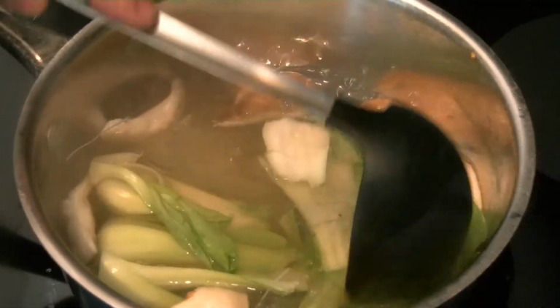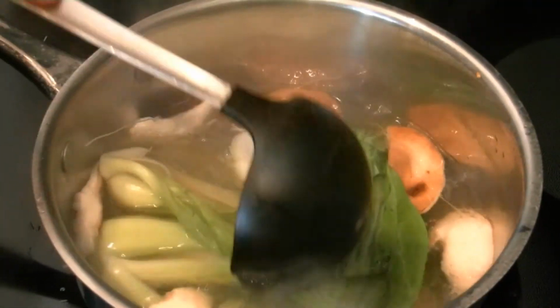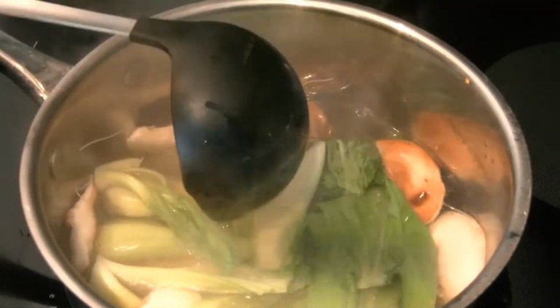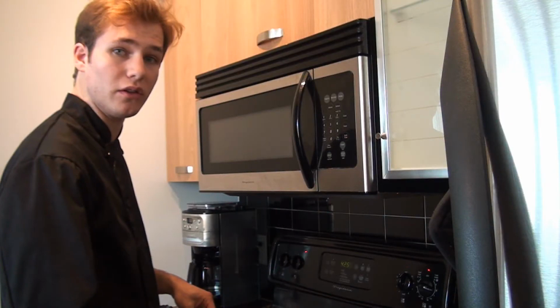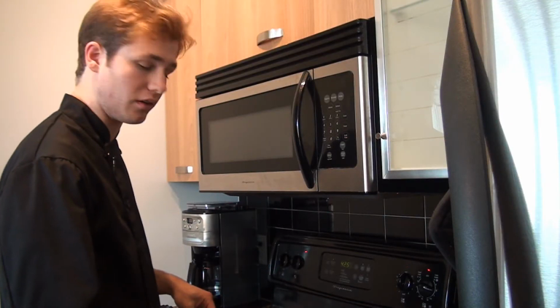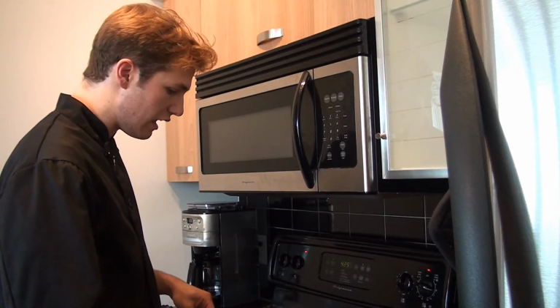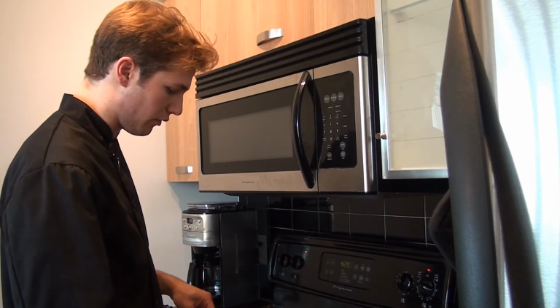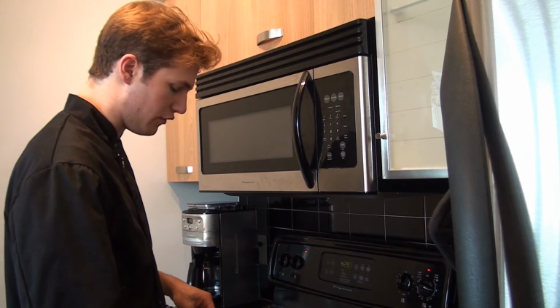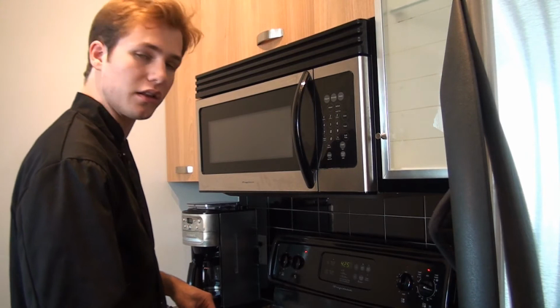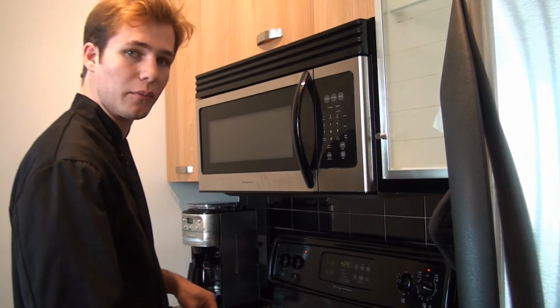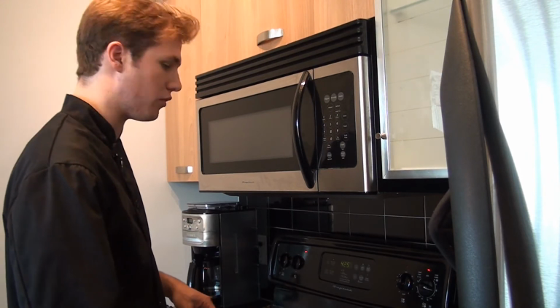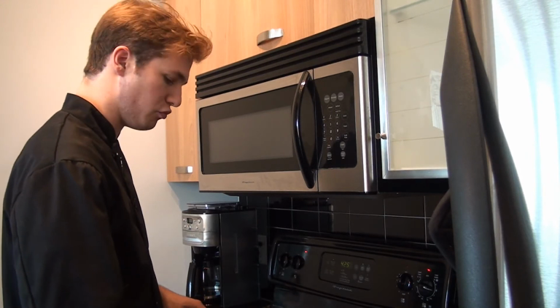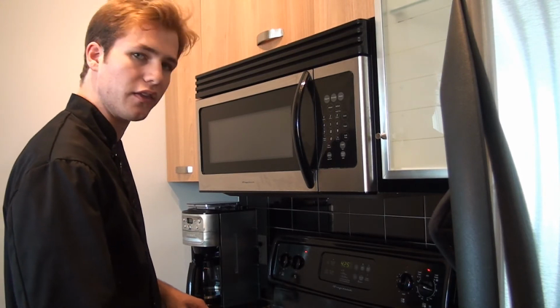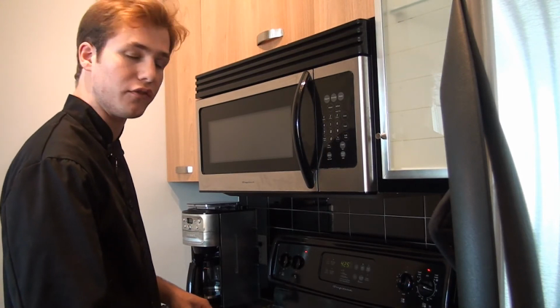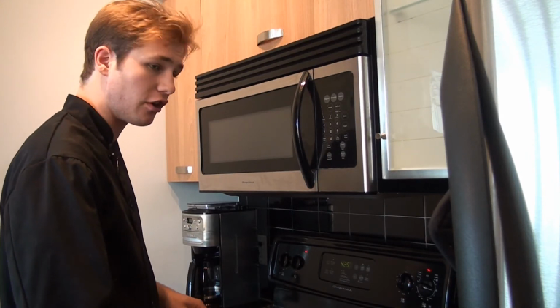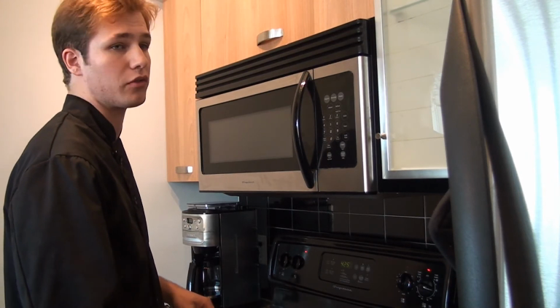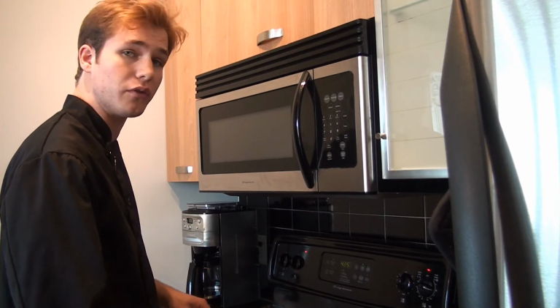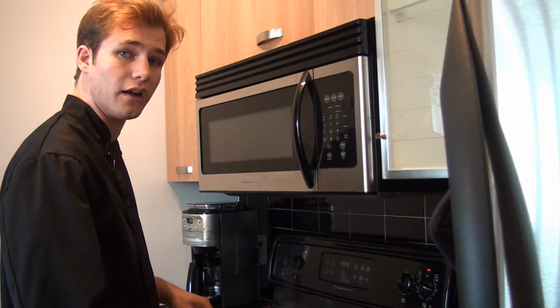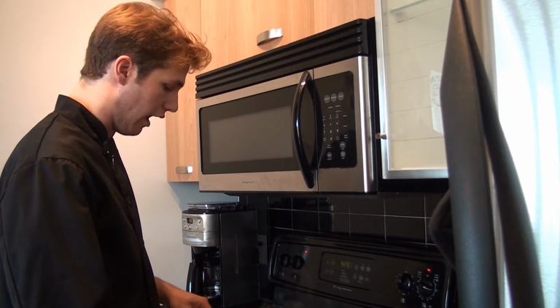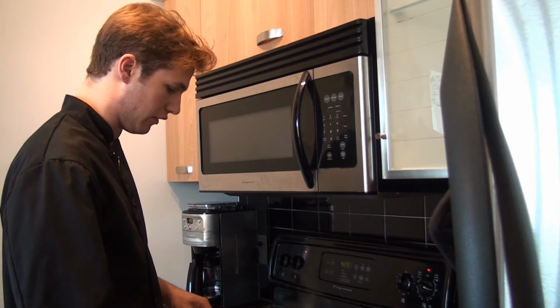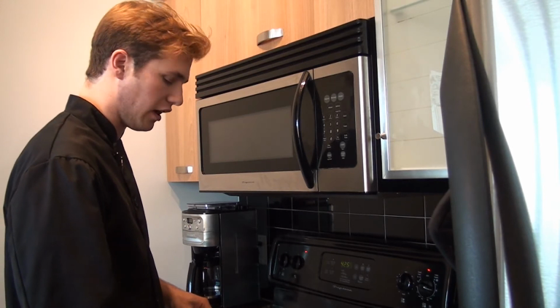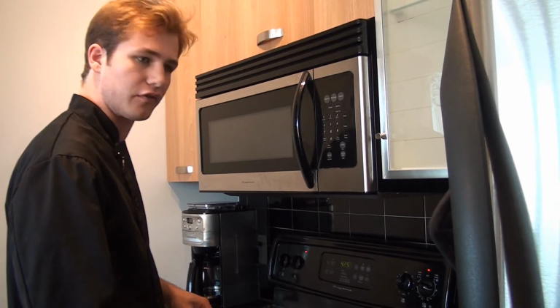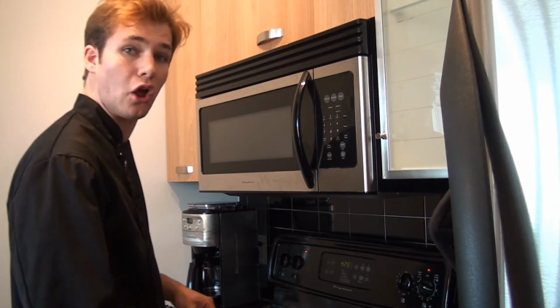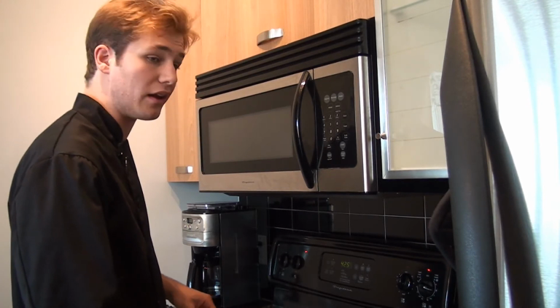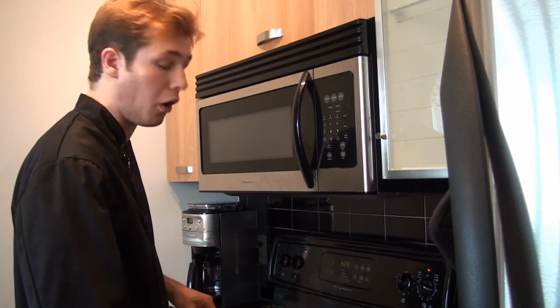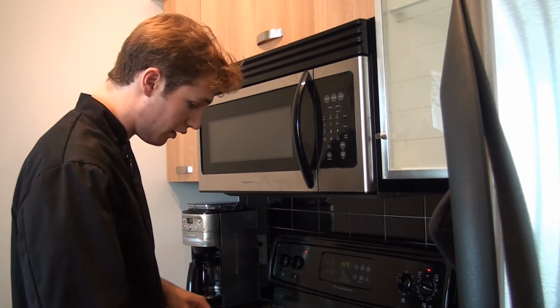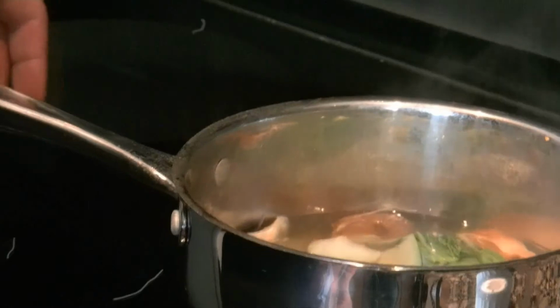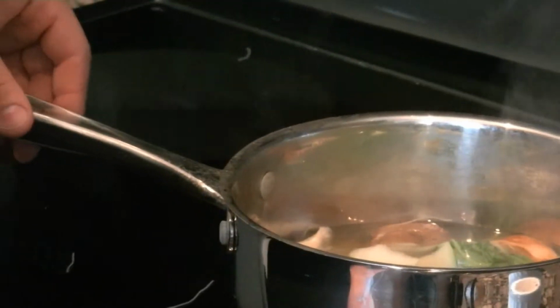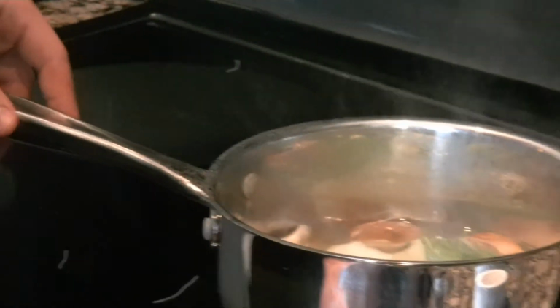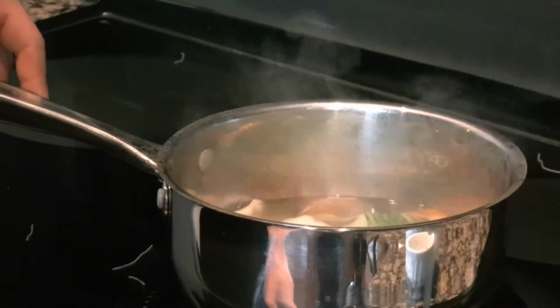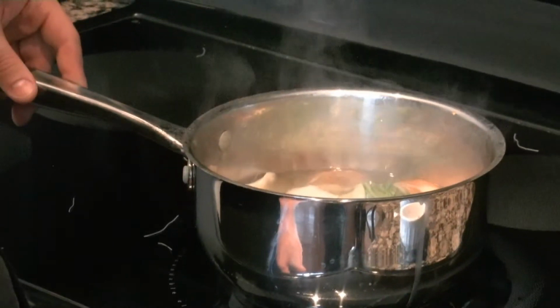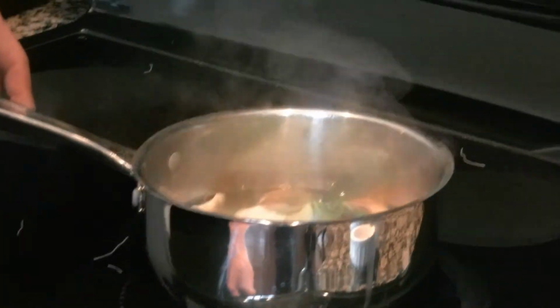Then just pour it into a bowl. If you want a little more substance, you could throw some chicken in there. If you're vegetarian, you could throw some tofu in there — it's really carte blanche to do anything you want. We'll just let that cook and come back in about four or five minutes.